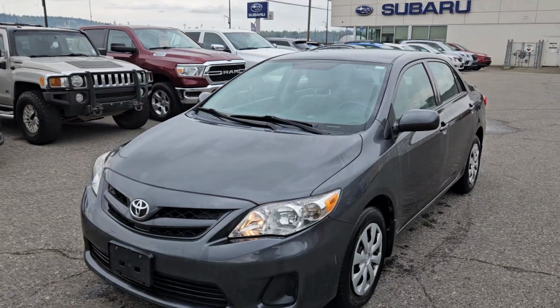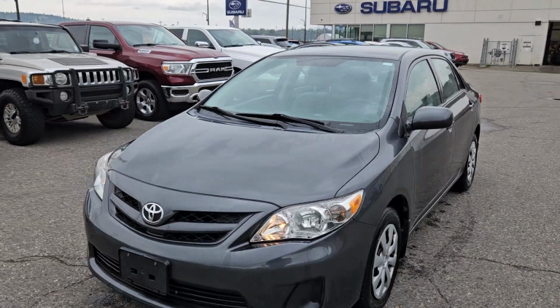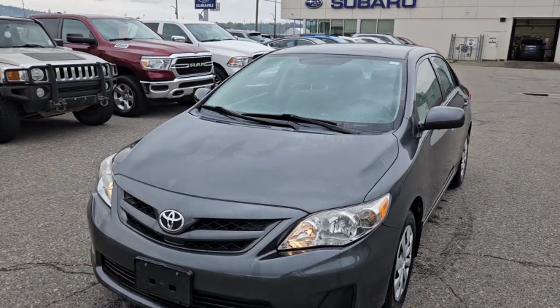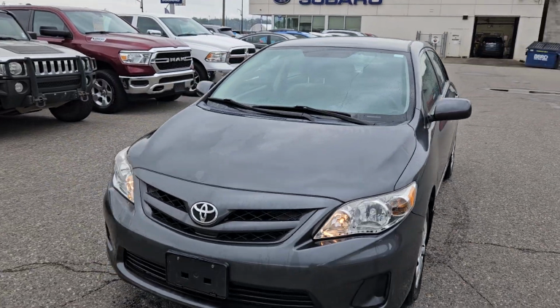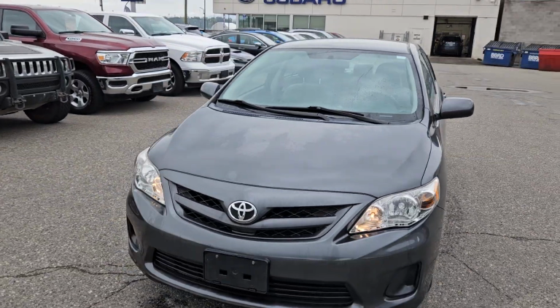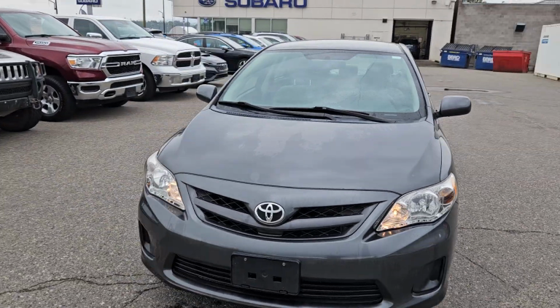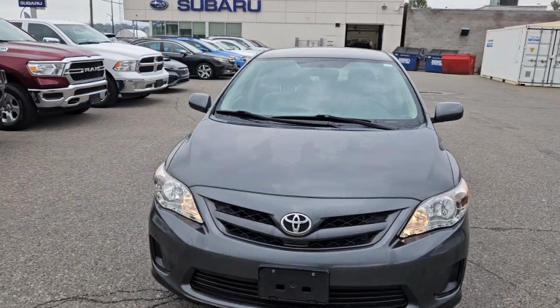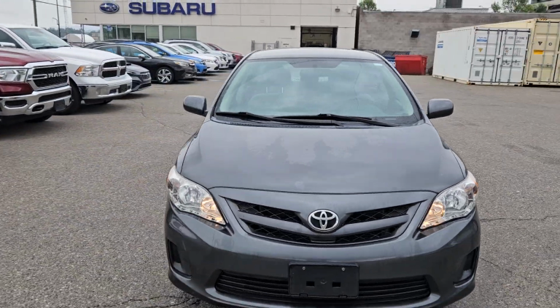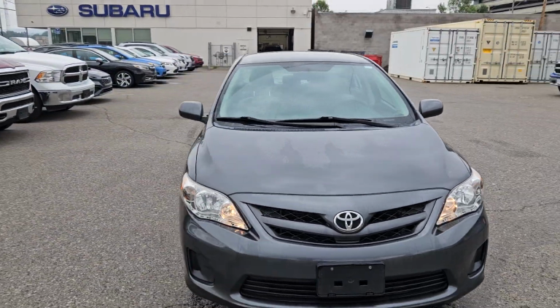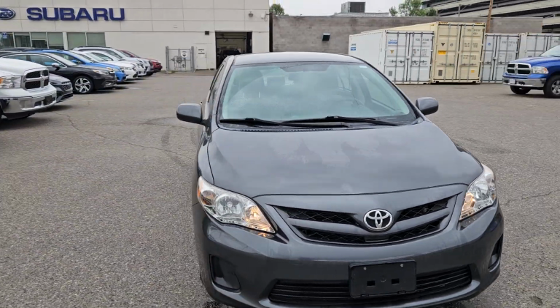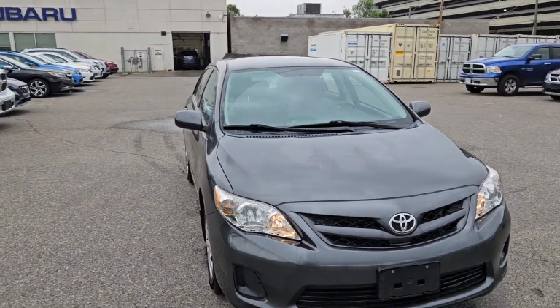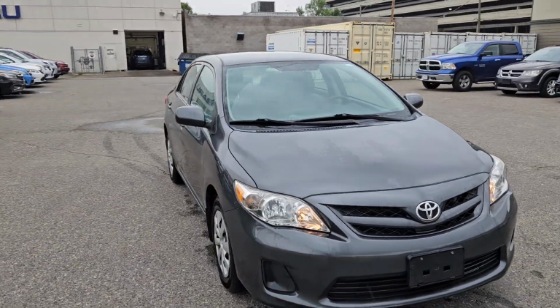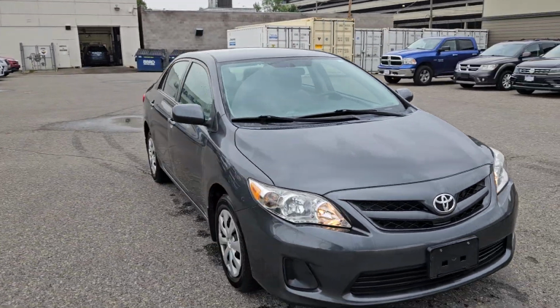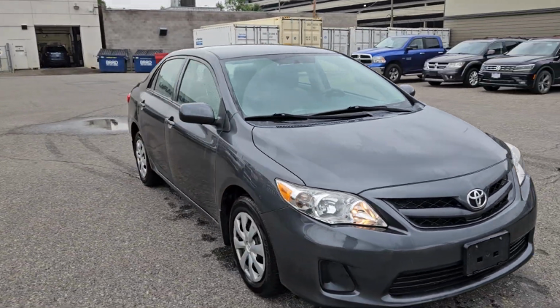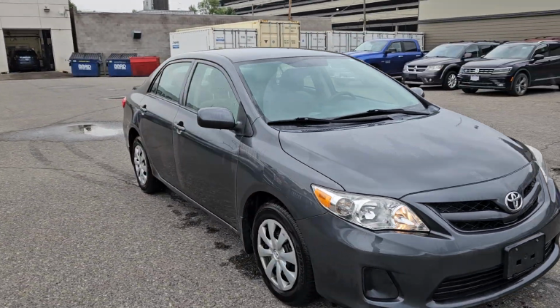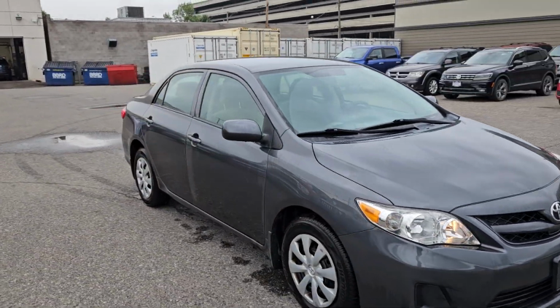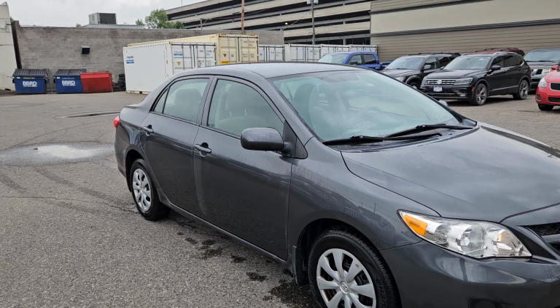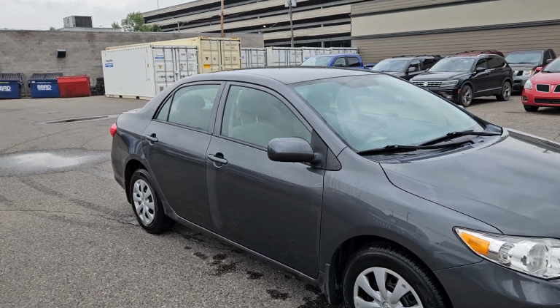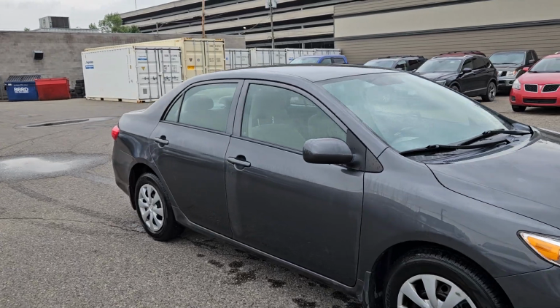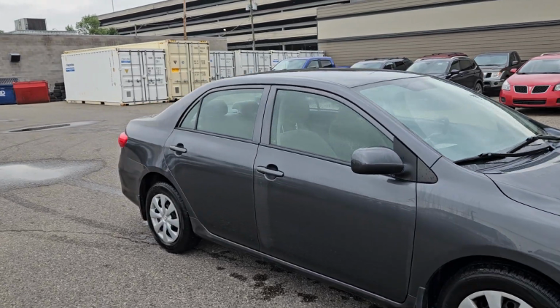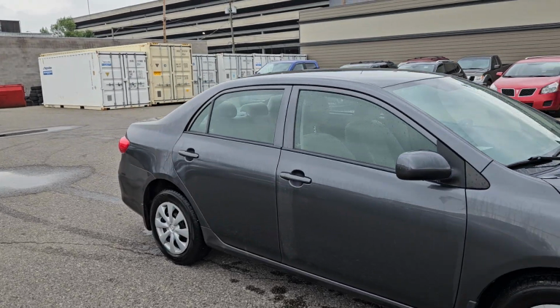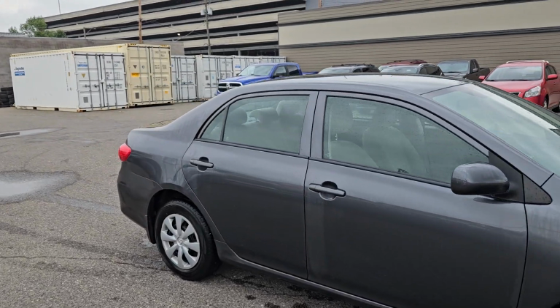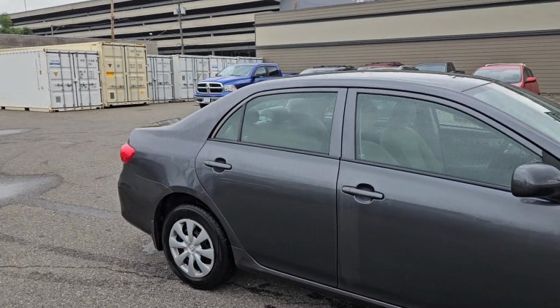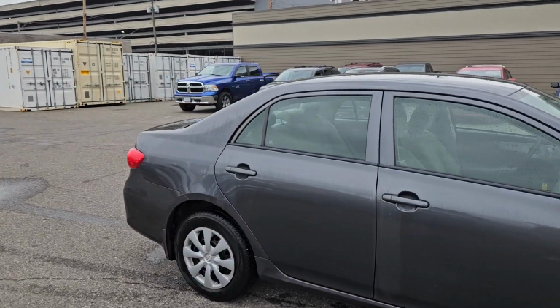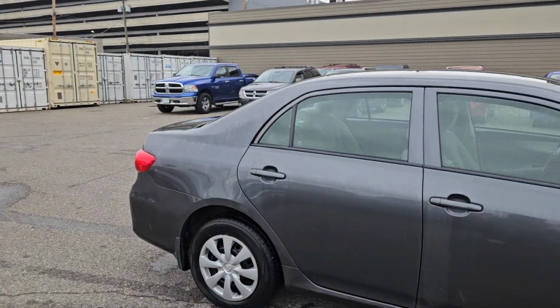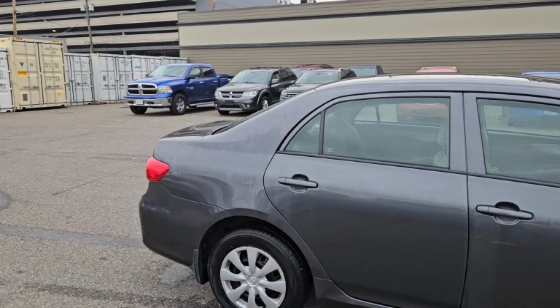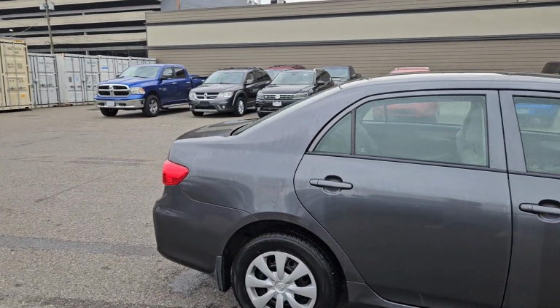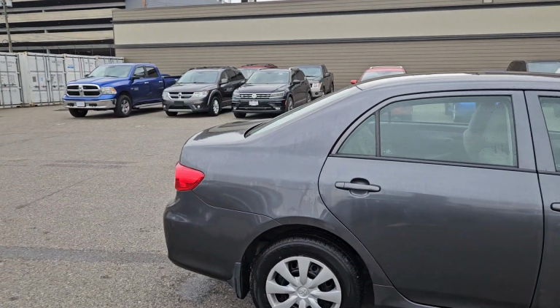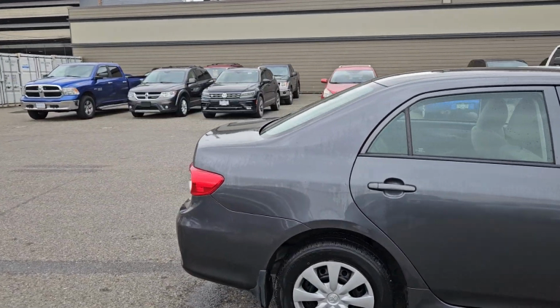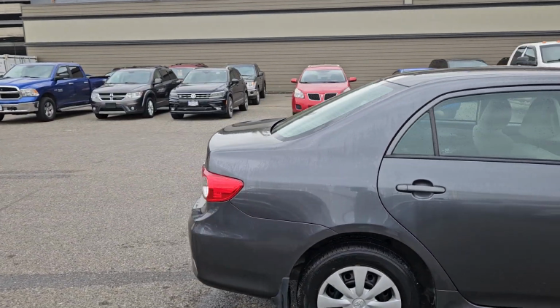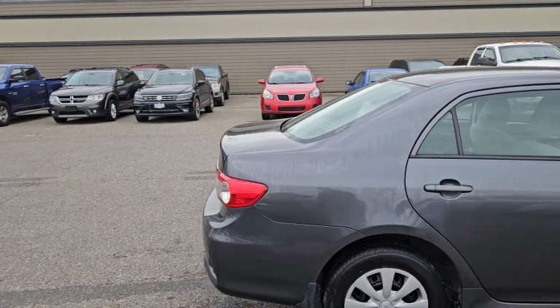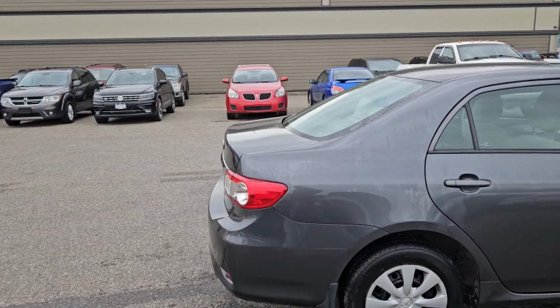This is Subaru of Prince George, and we're taking a brief look at the 2012 Toyota Corolla, powered by a 1.8 liter engine providing excellent fuel efficiency. Inside, you have comfortable seating for five with heated front seats.